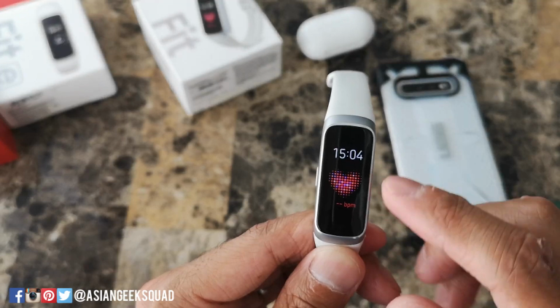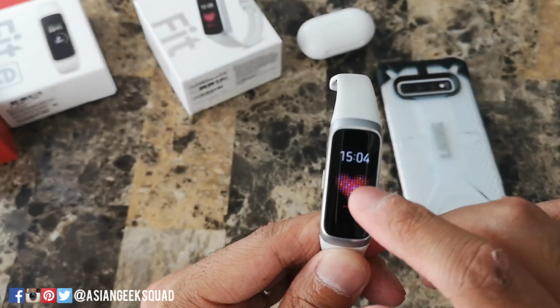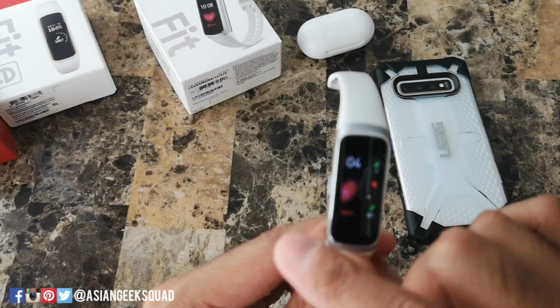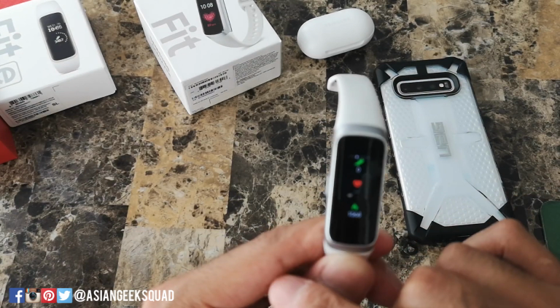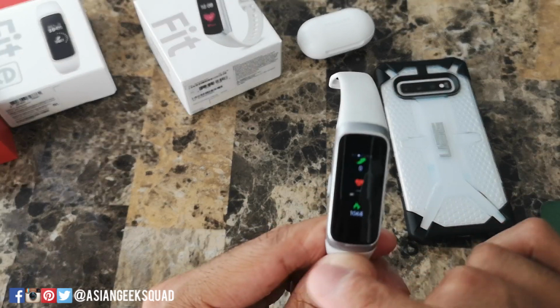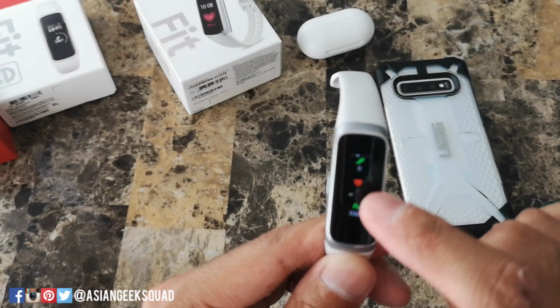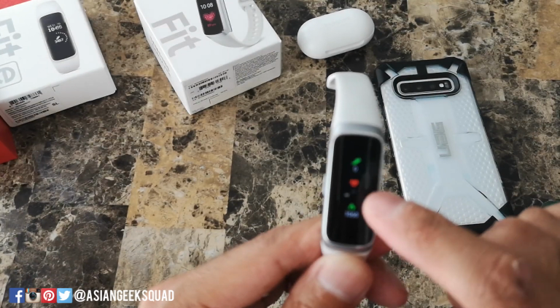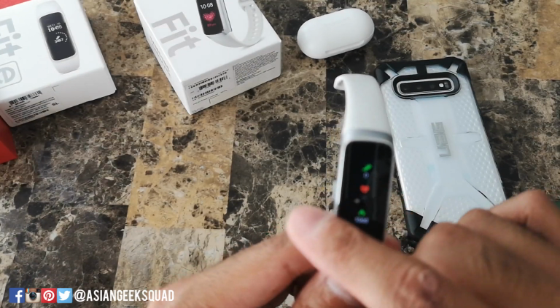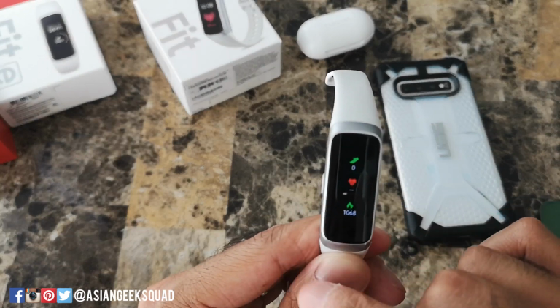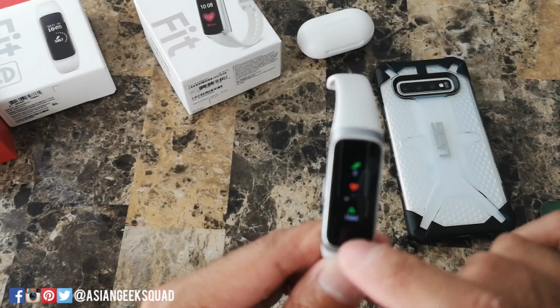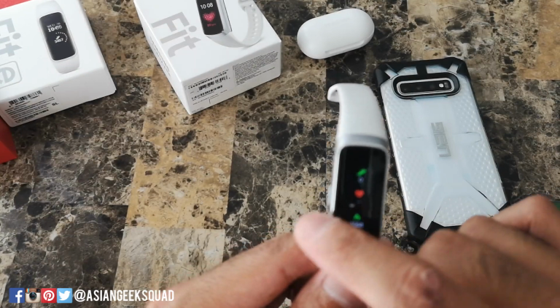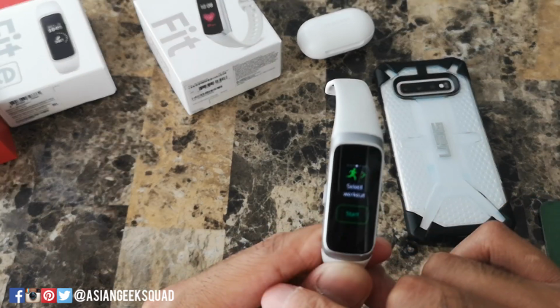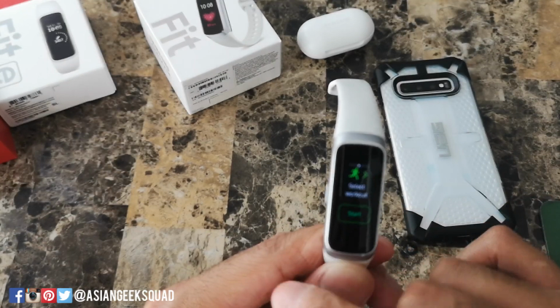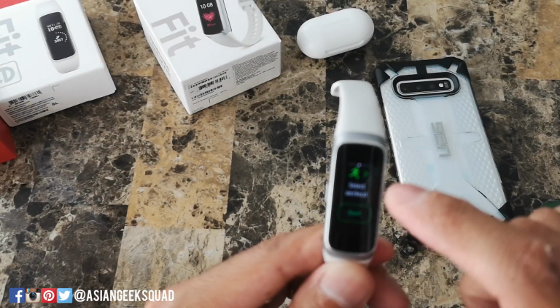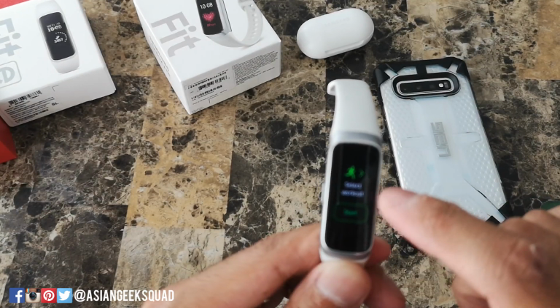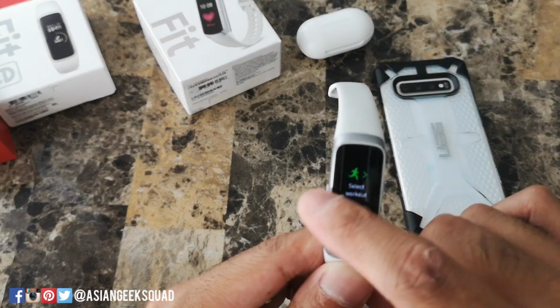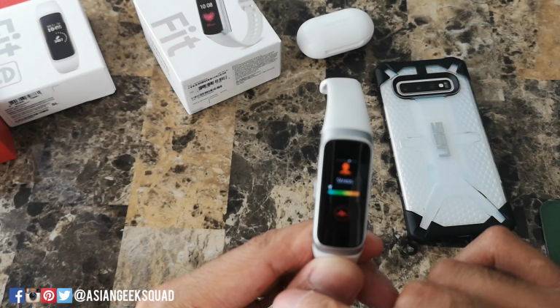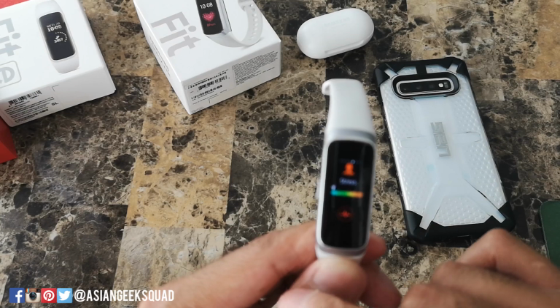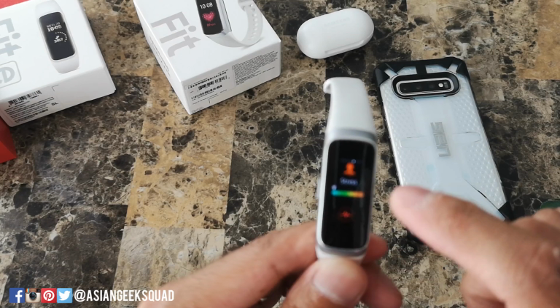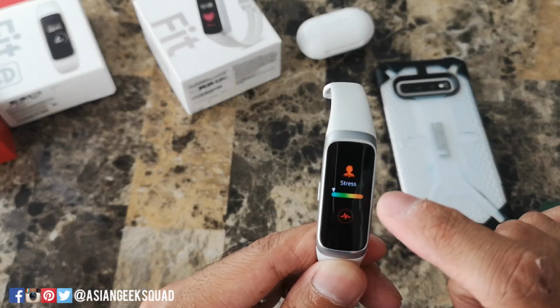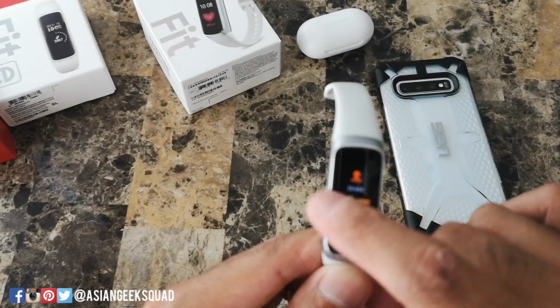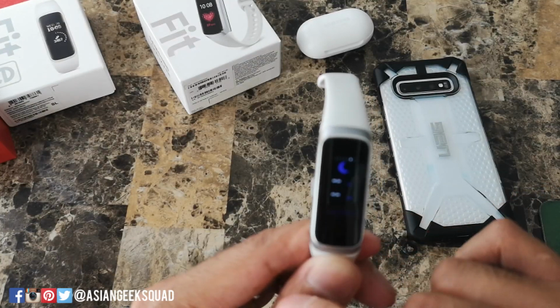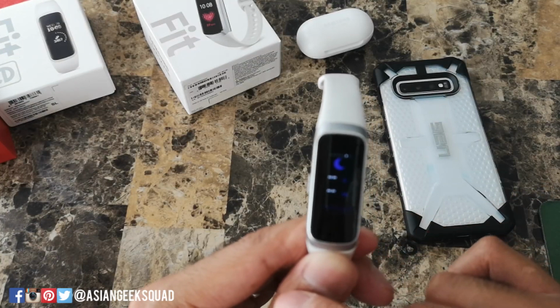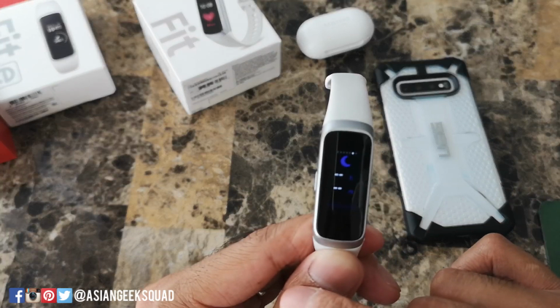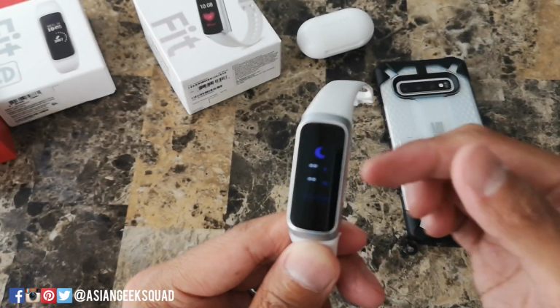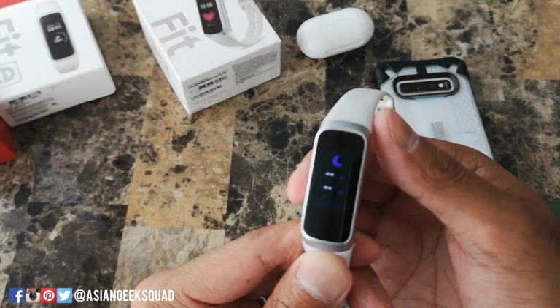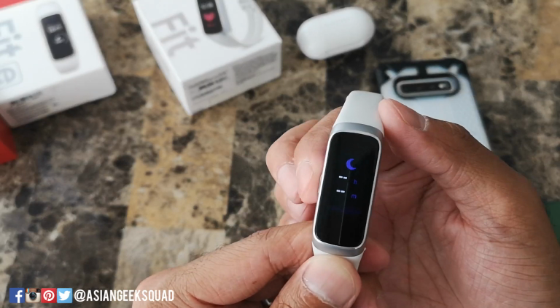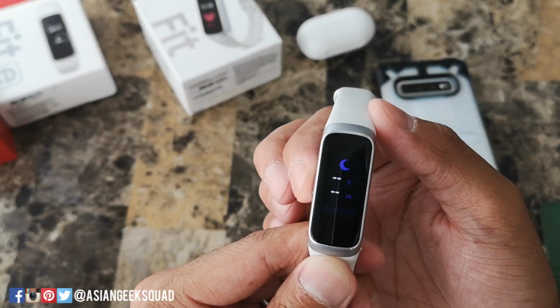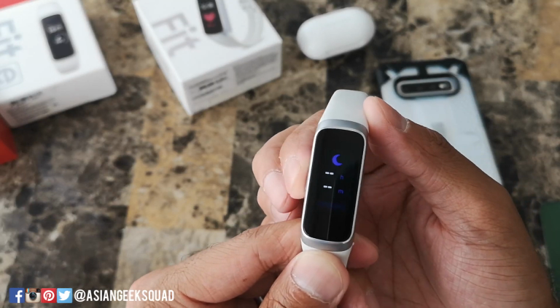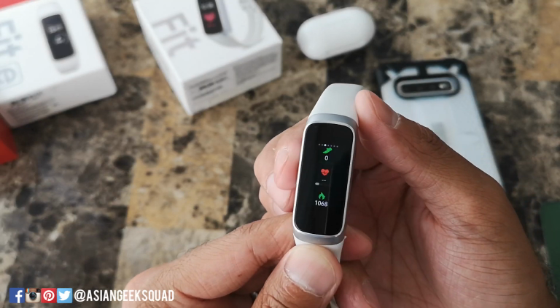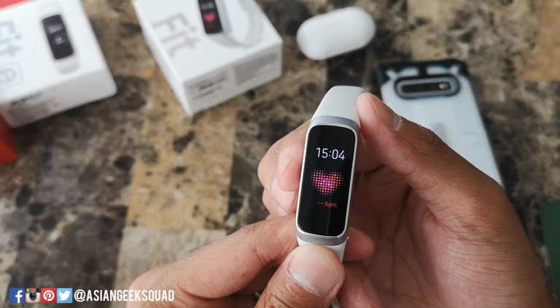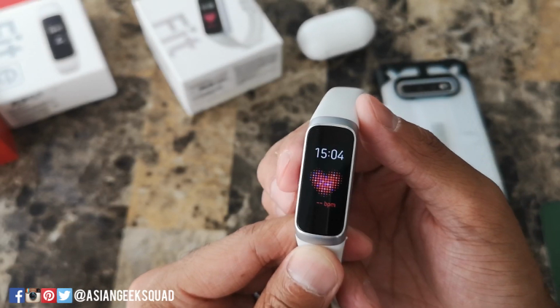And when you swipe right to left, these are your widgets. Anytime you want to go back, just tap the home button.